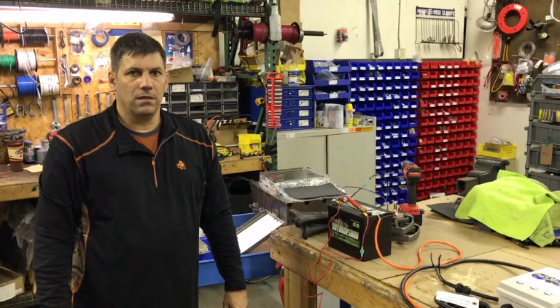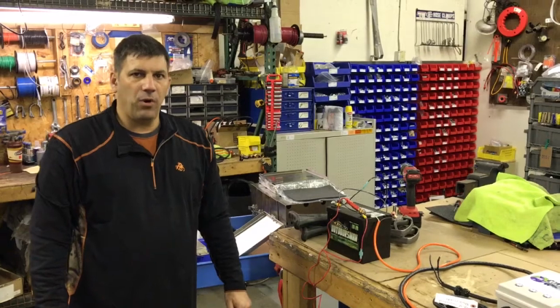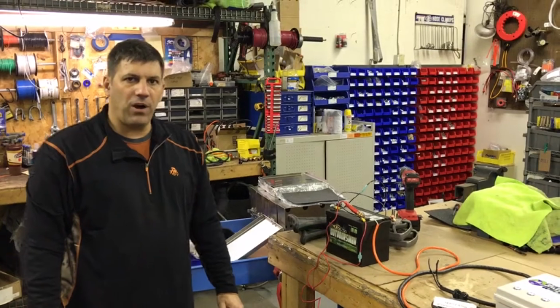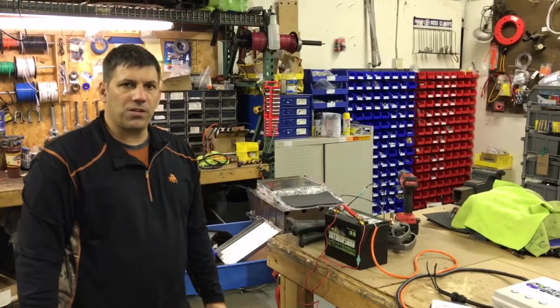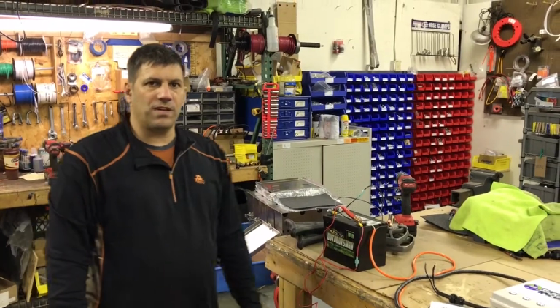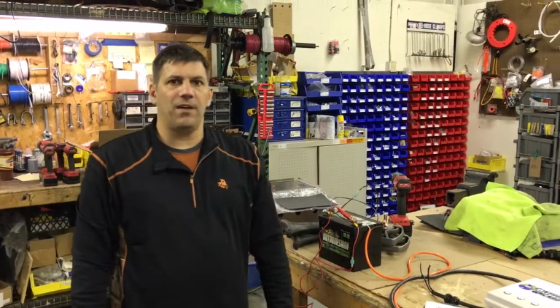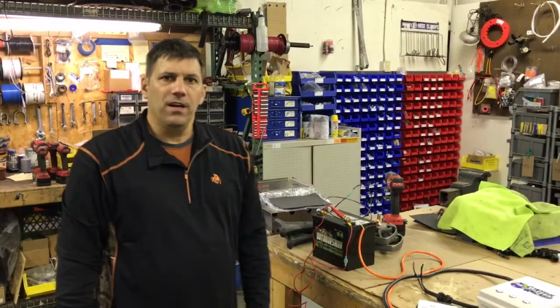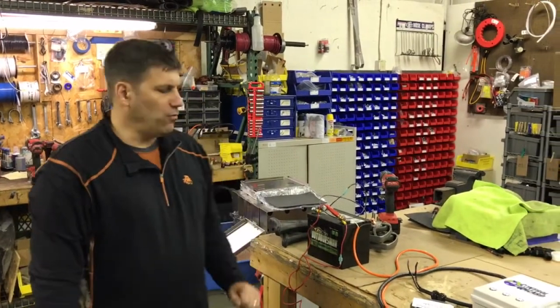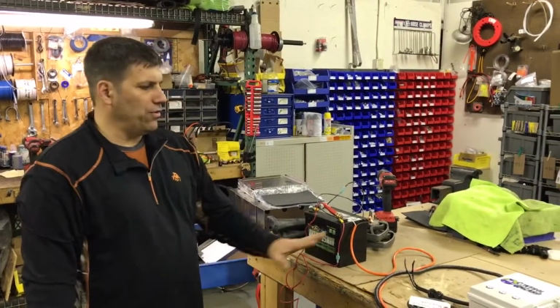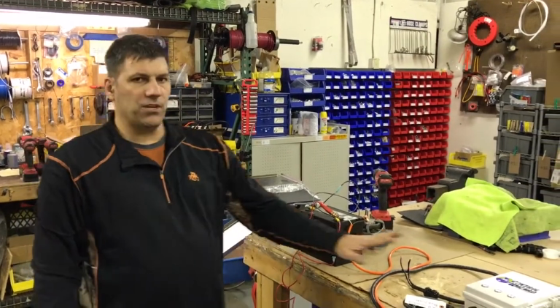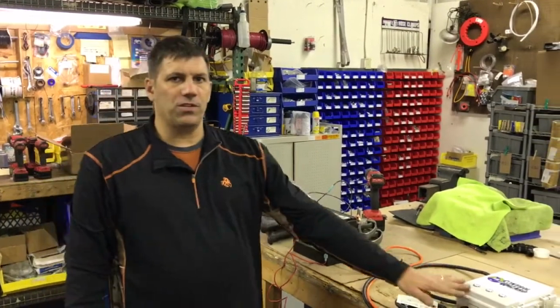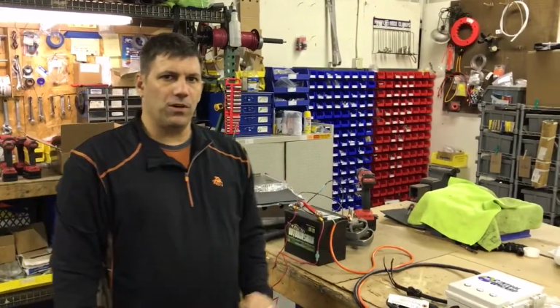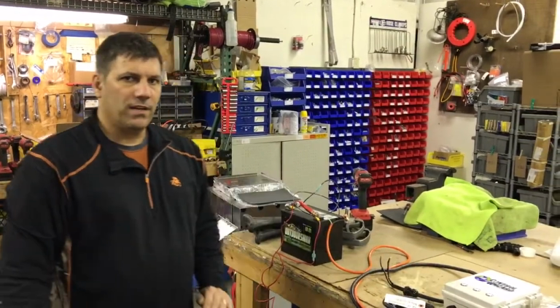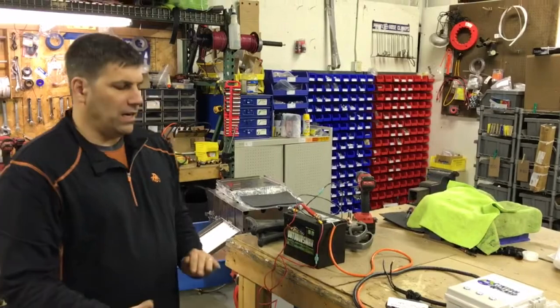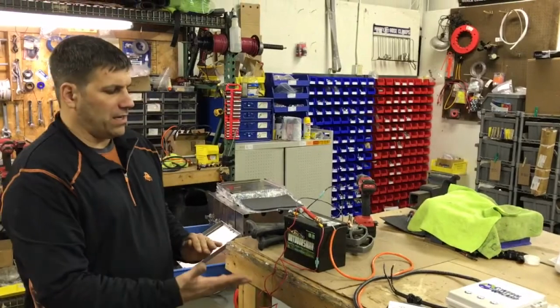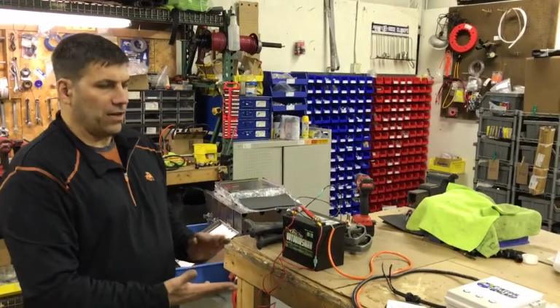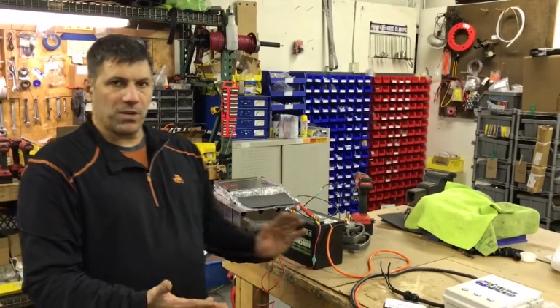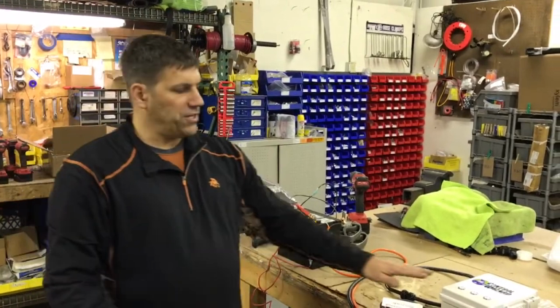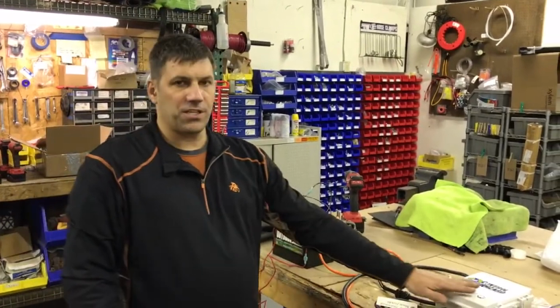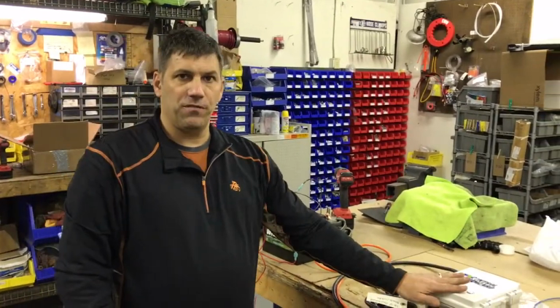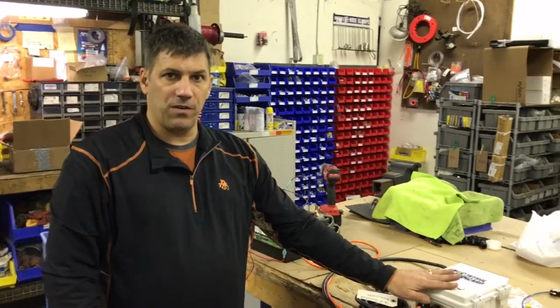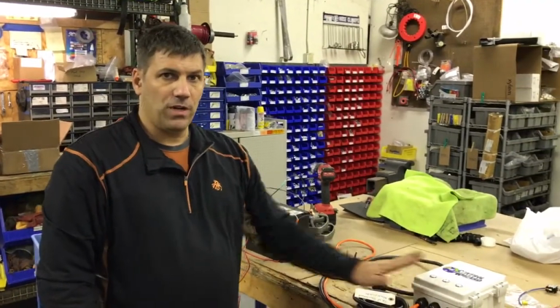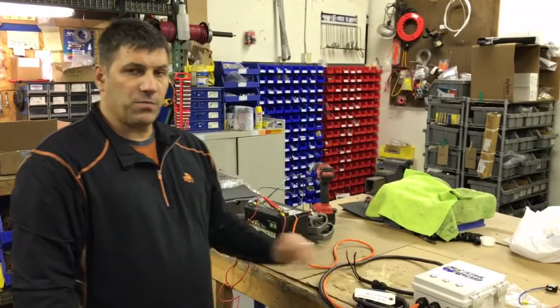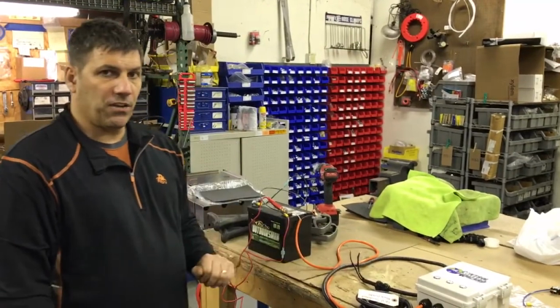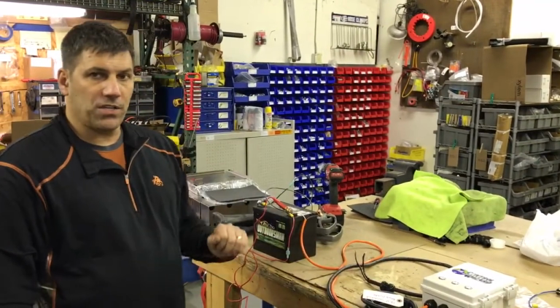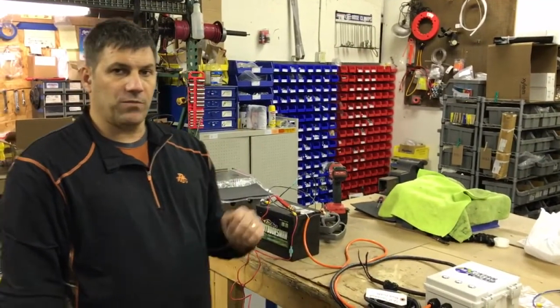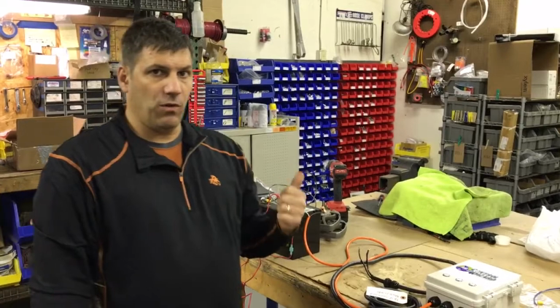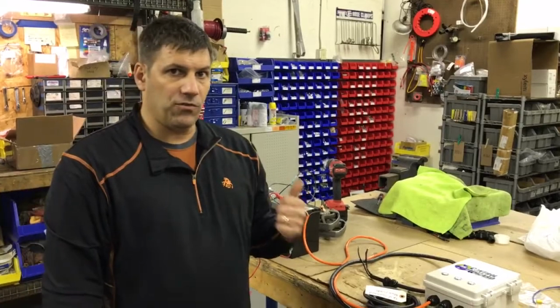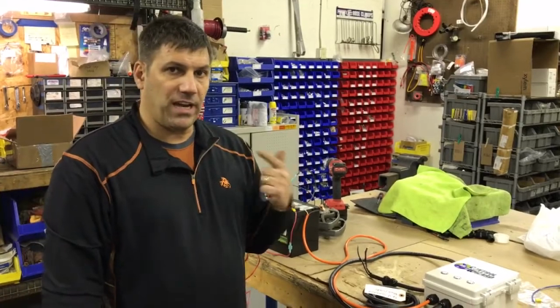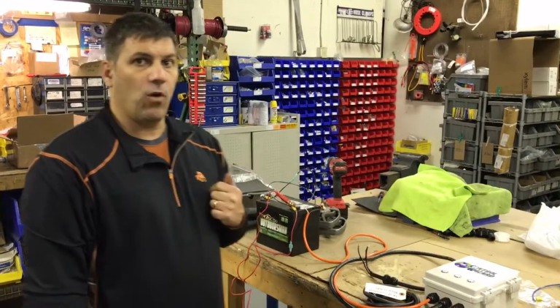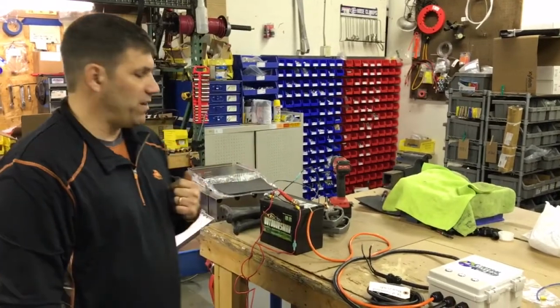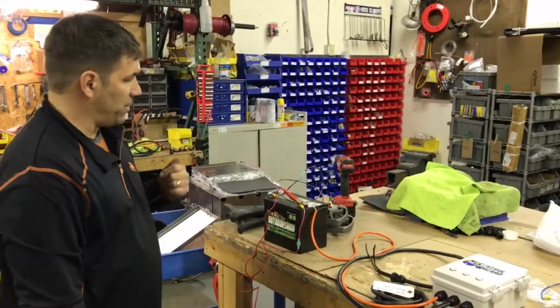Hi, Paul from PowerWashStore.com here. I'm going to run through the Control Wizard real quick, kind of go through some of the features. This is our two-function remote. This particular one is set up to do a 12-volt circuit and a 120-volt circuit.